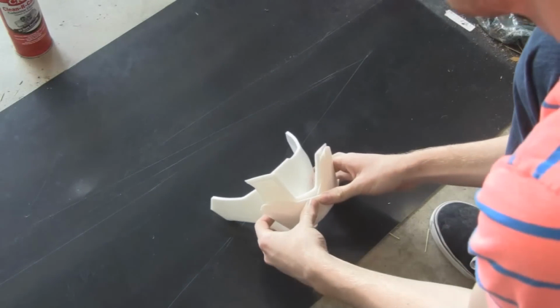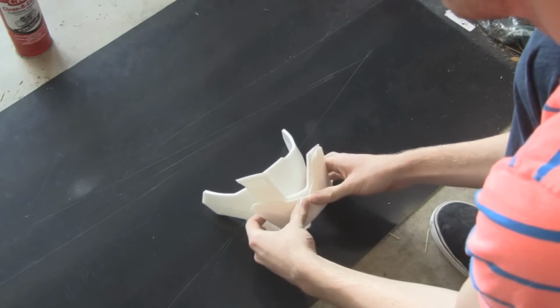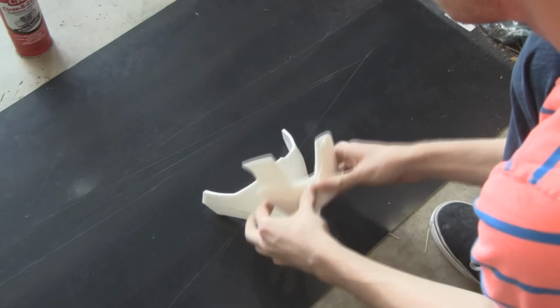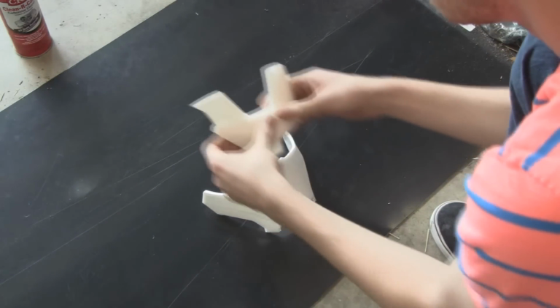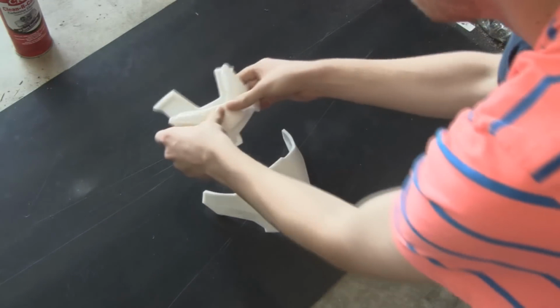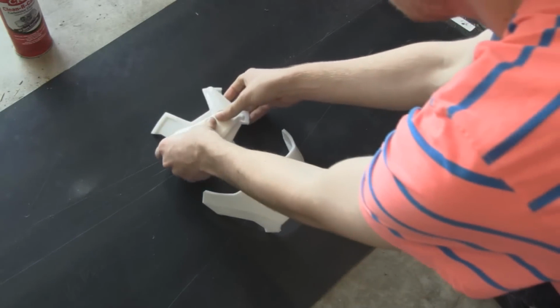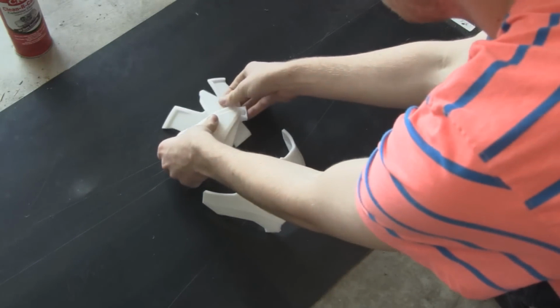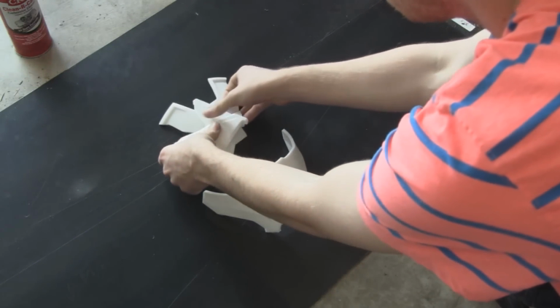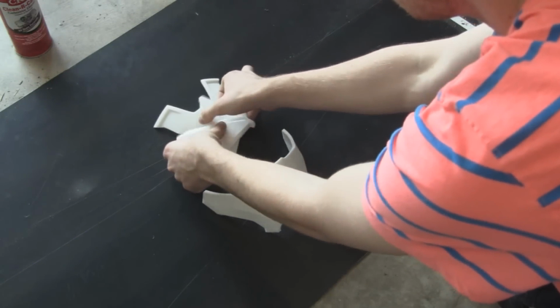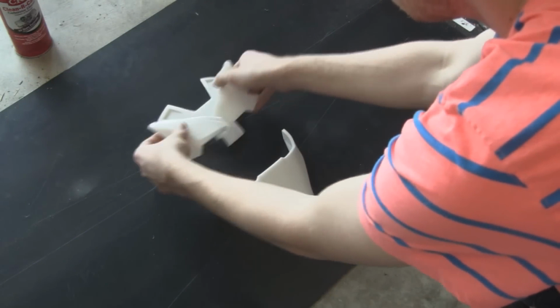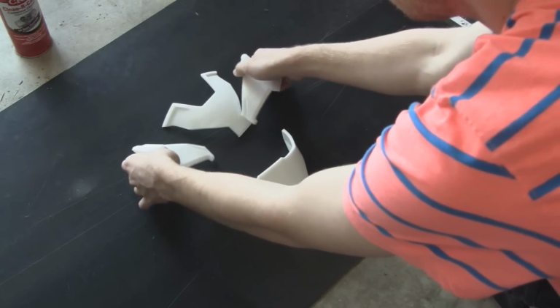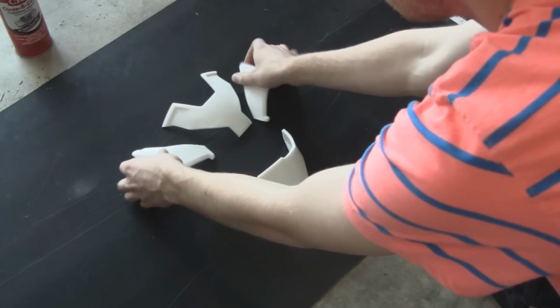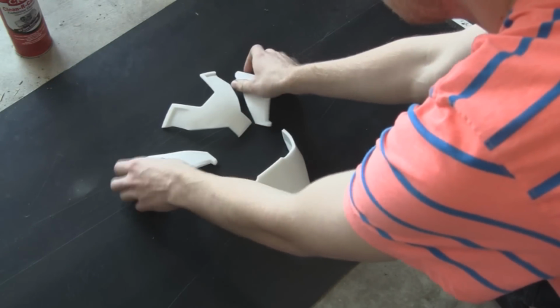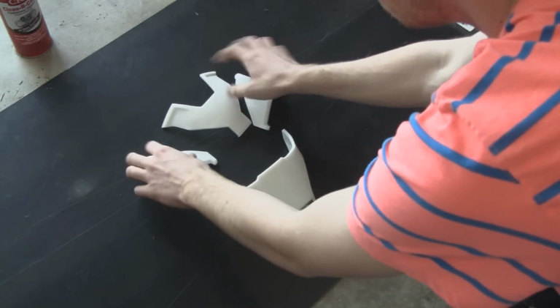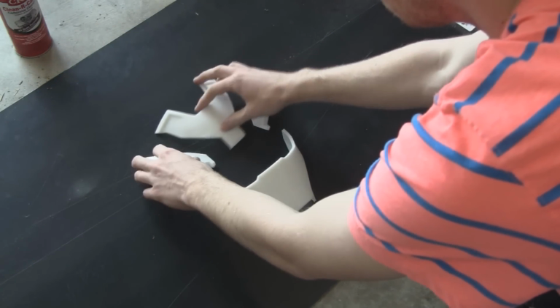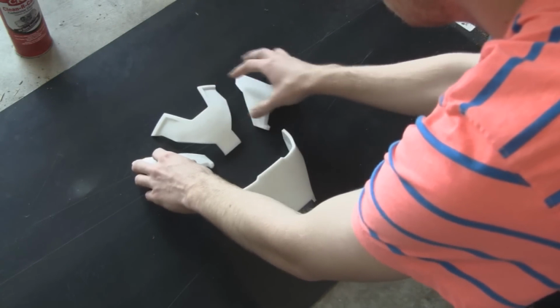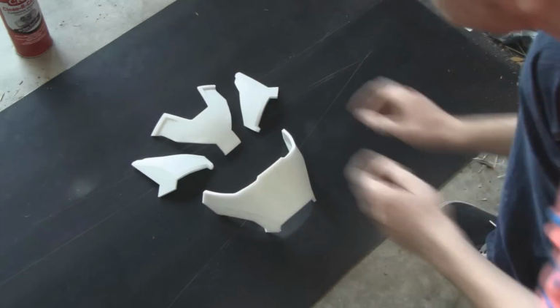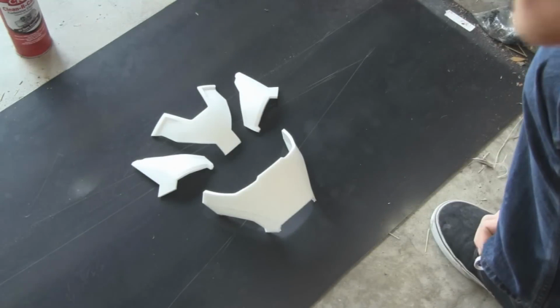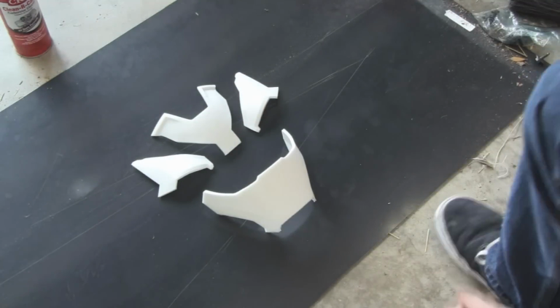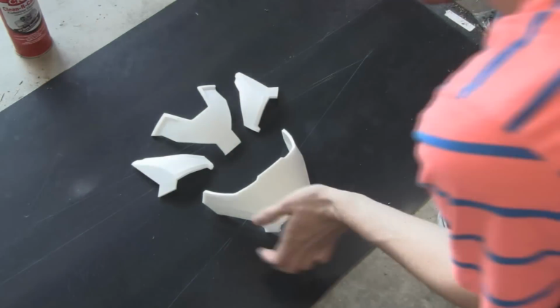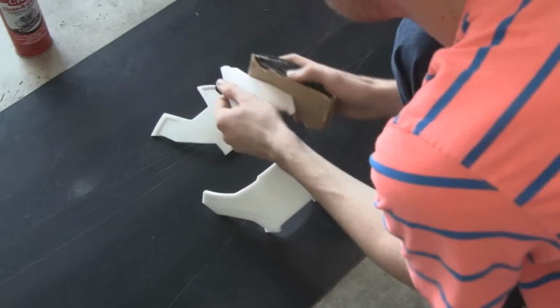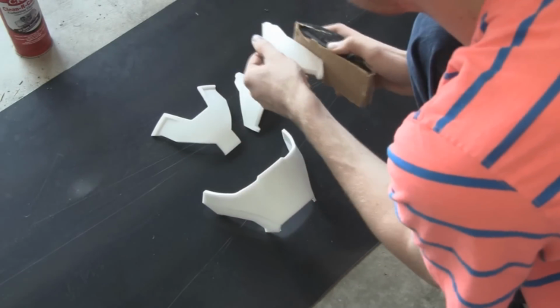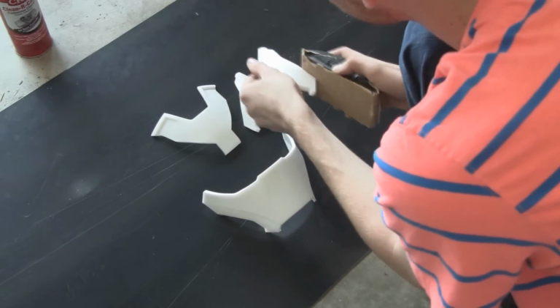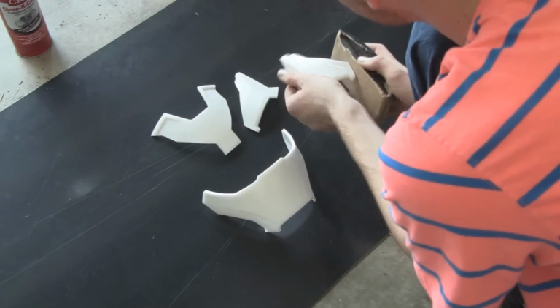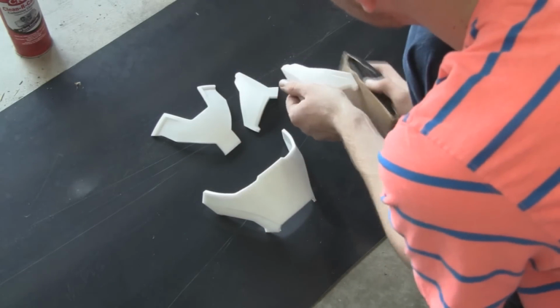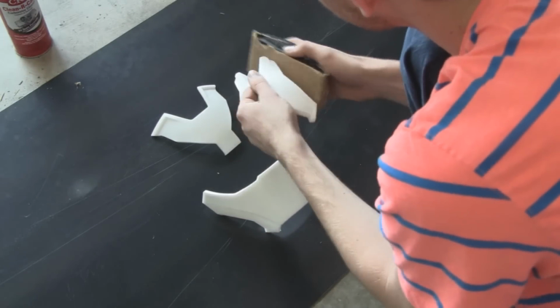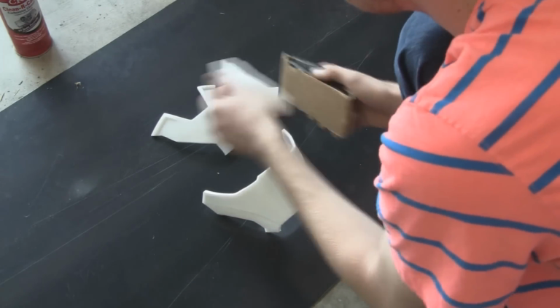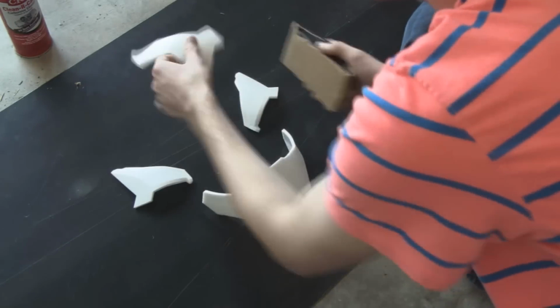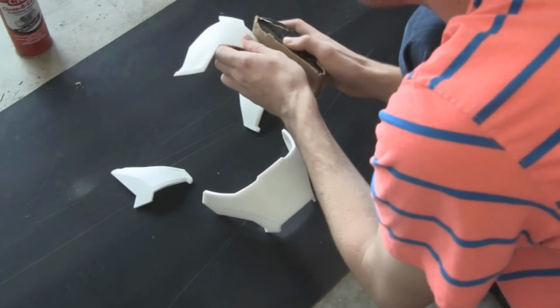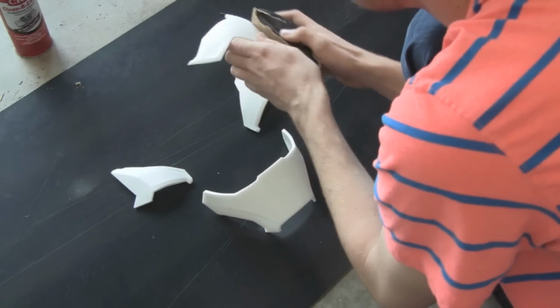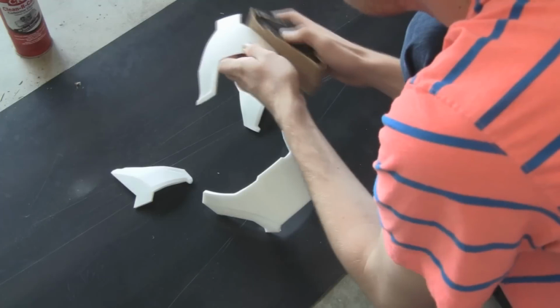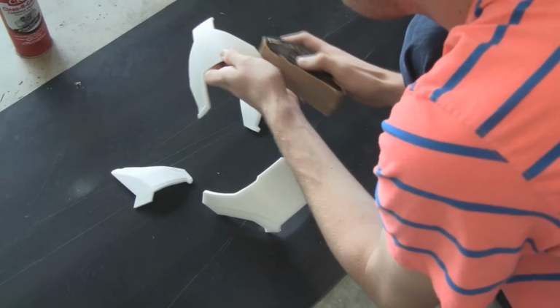And here are the finished pieces. All that's left to do is sand the edges down so they sit flush with one another. Then I'm going to go ahead and tape it just so you can see what it looks like momentarily.